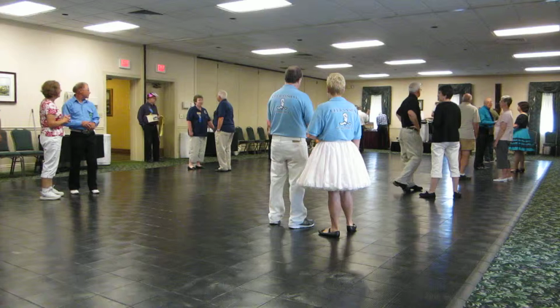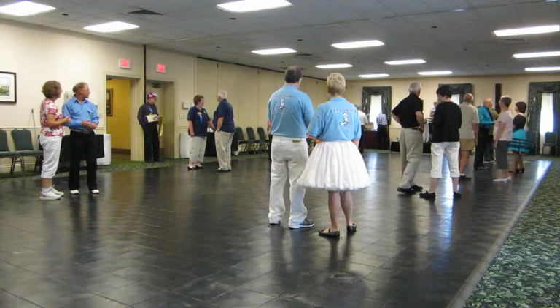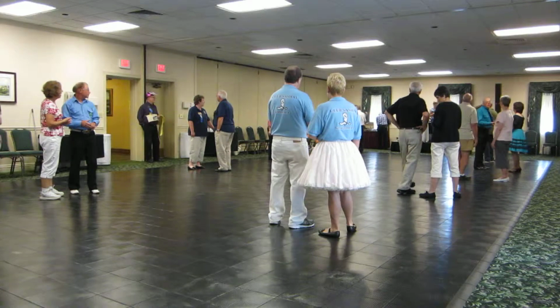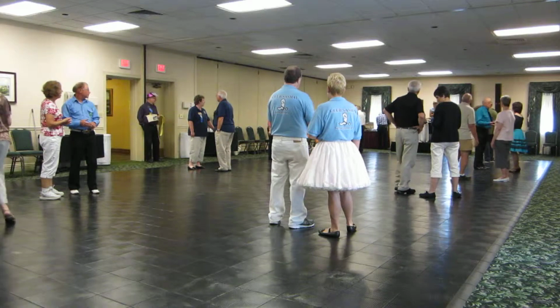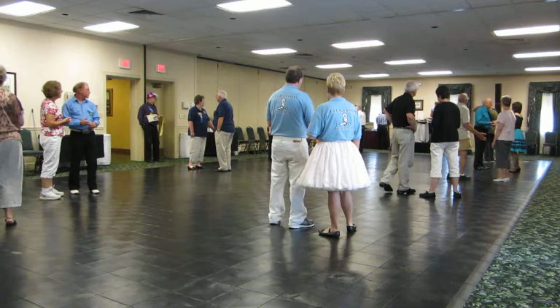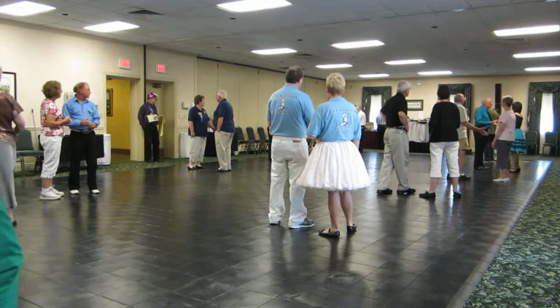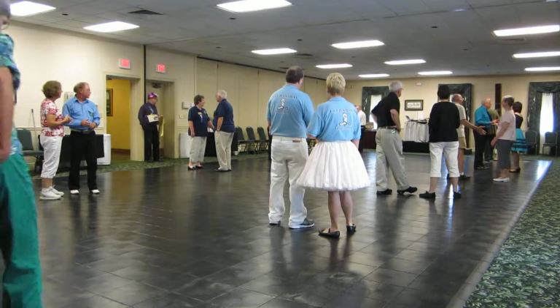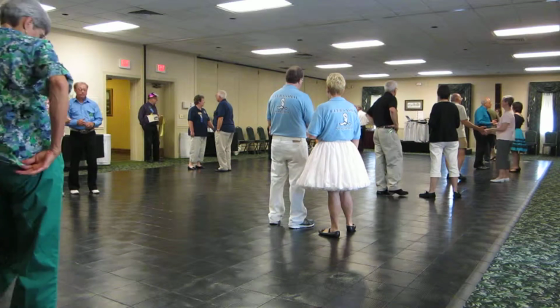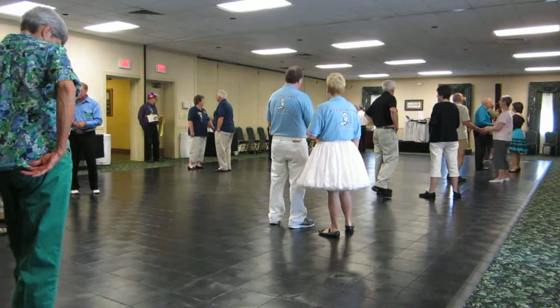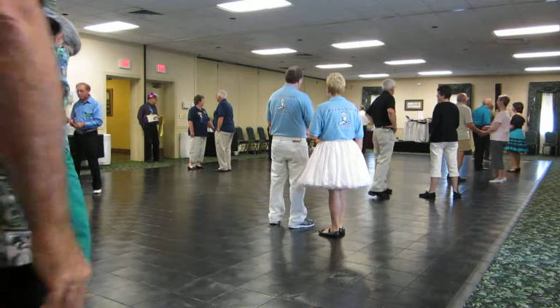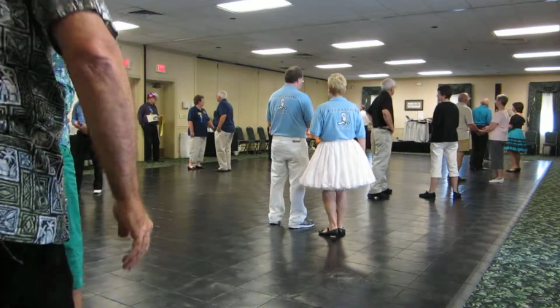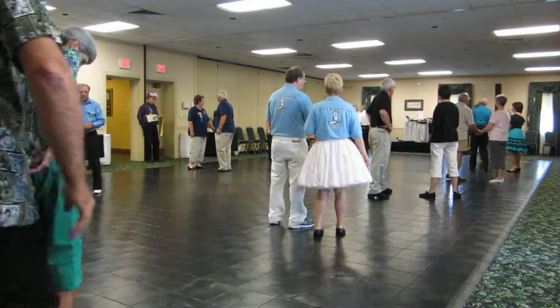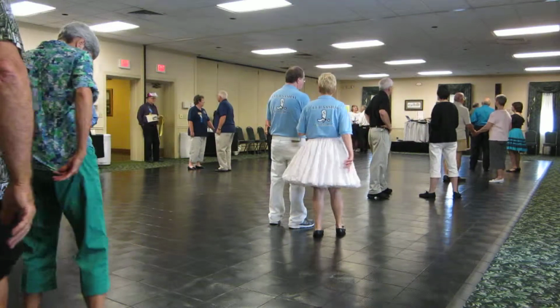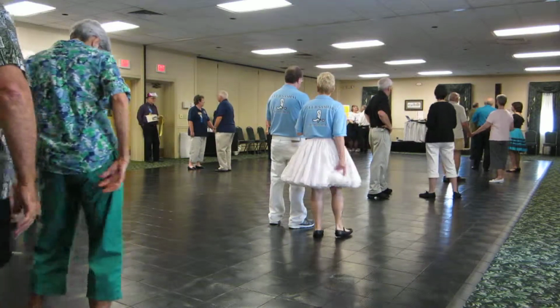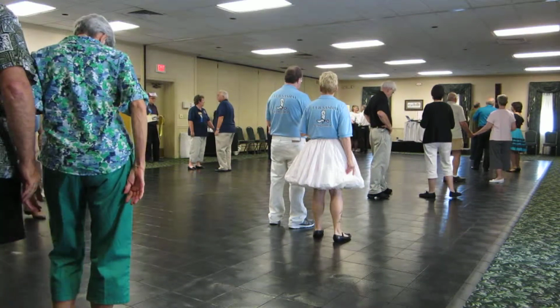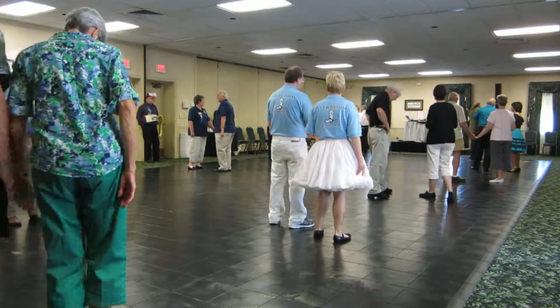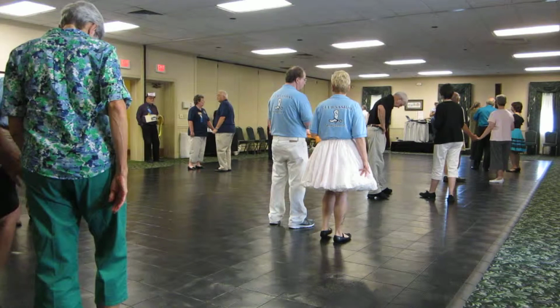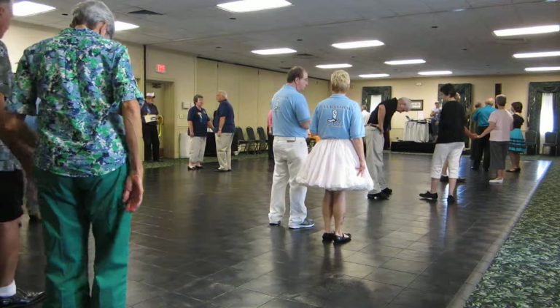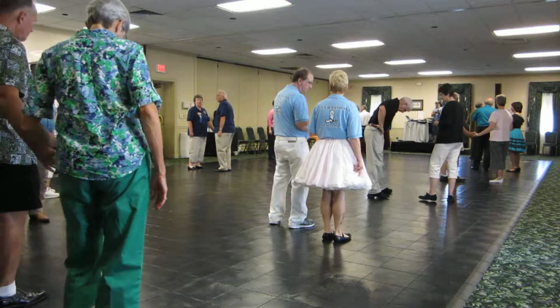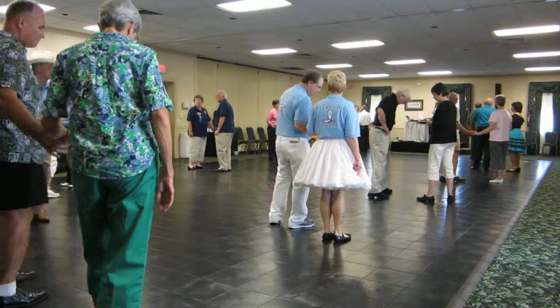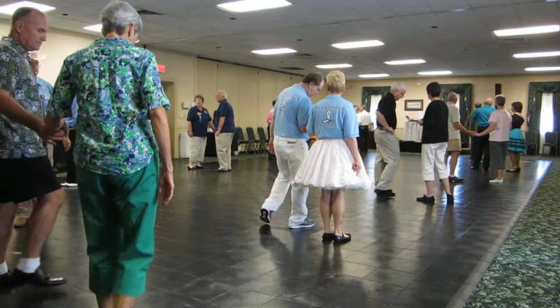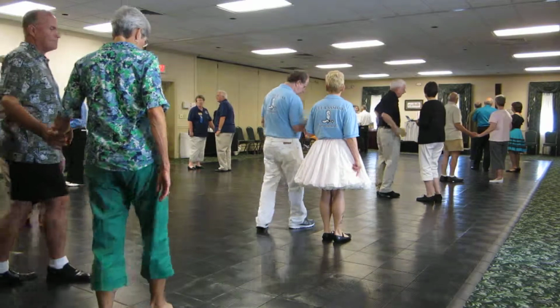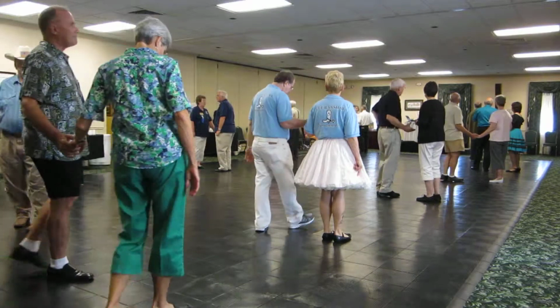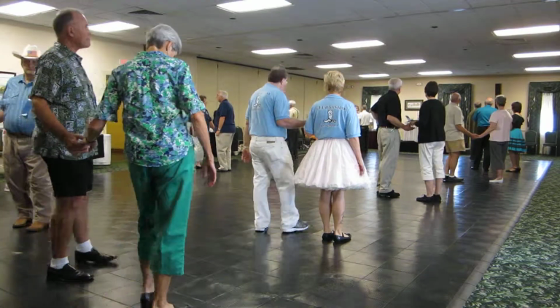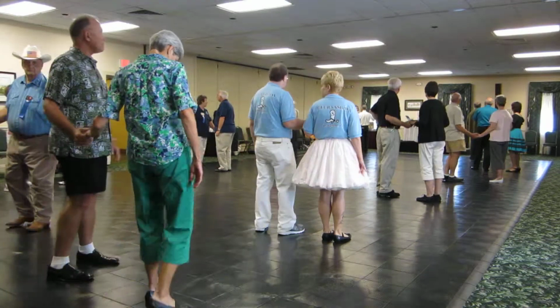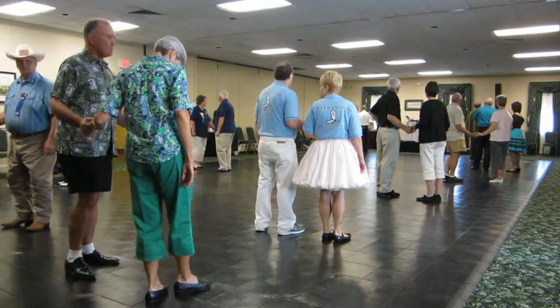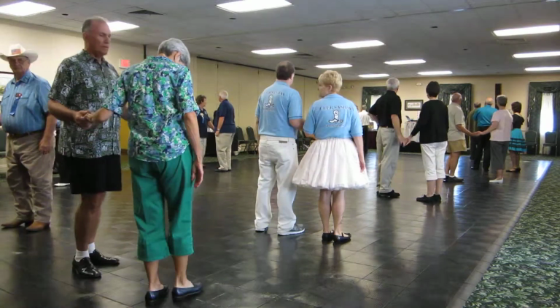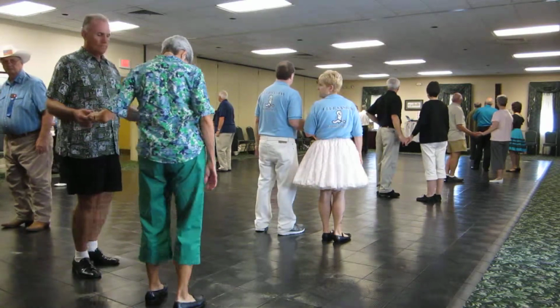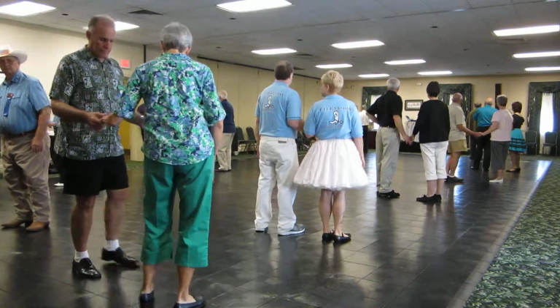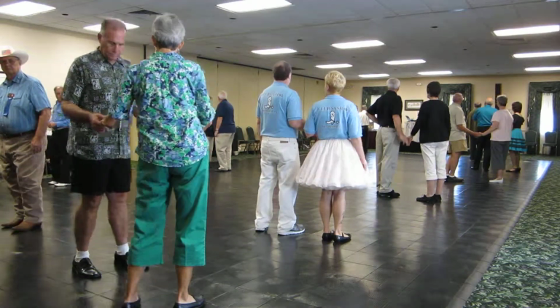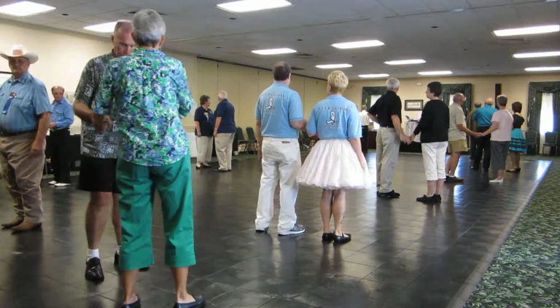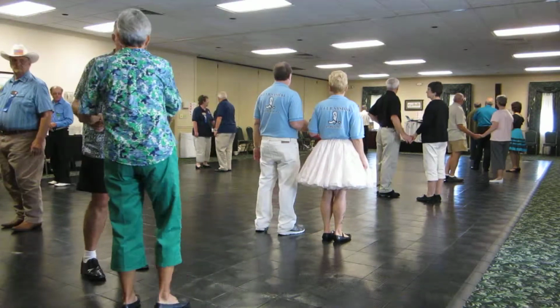Begins in open facing, there's a two-measure wait, apart point, together butterfly touch, waltz away. Start again there babe, we missed the first measure.